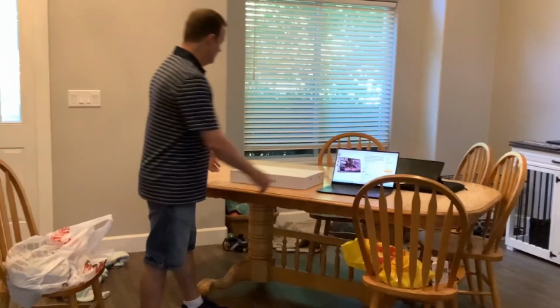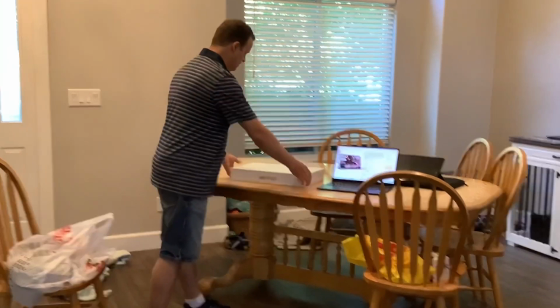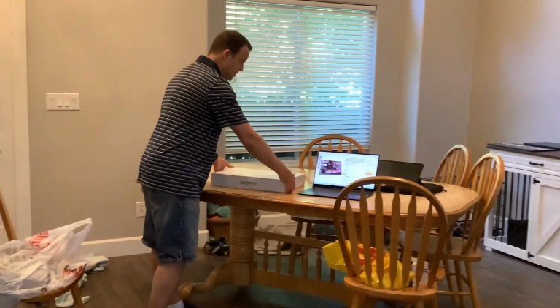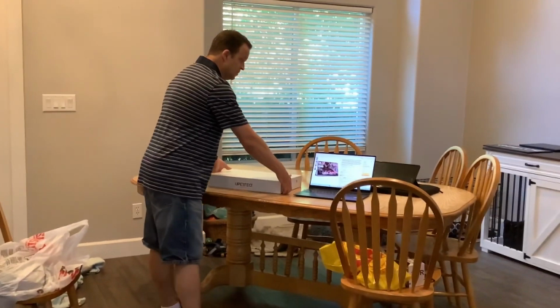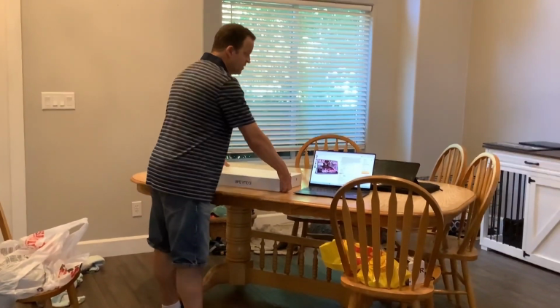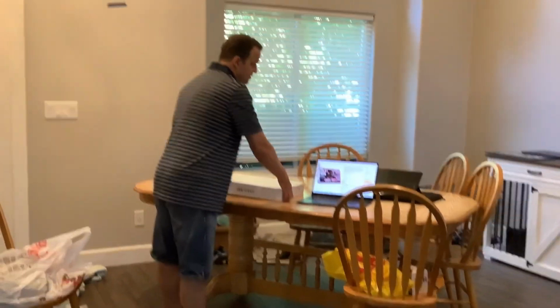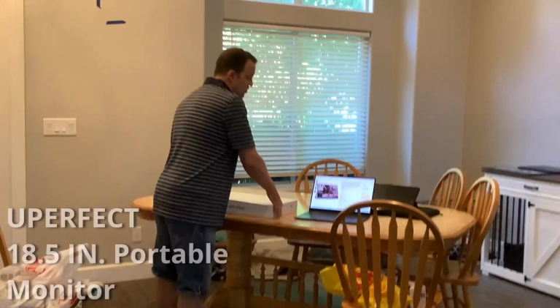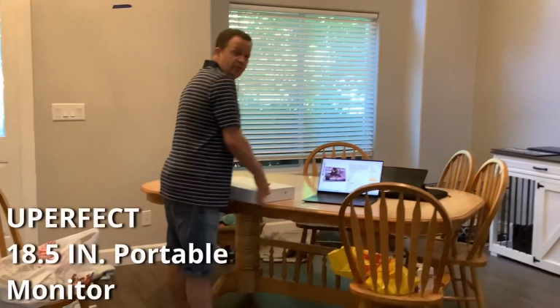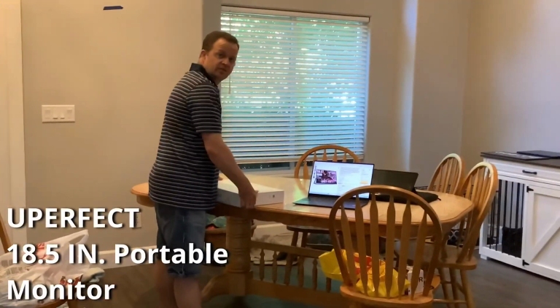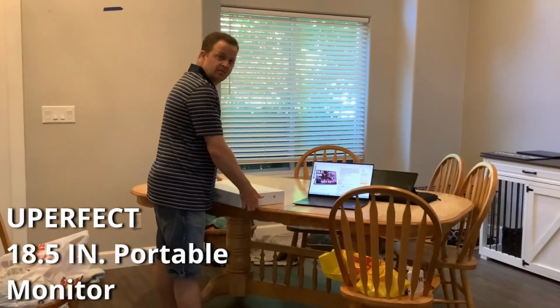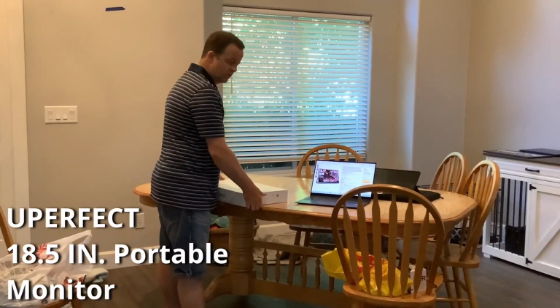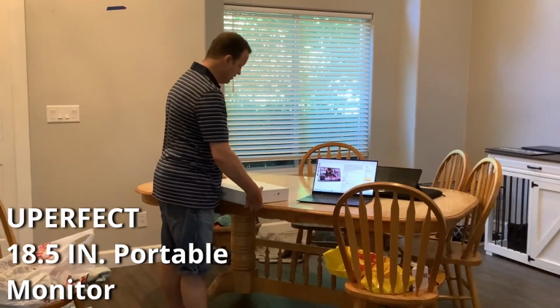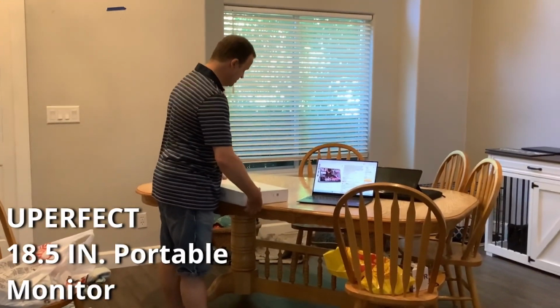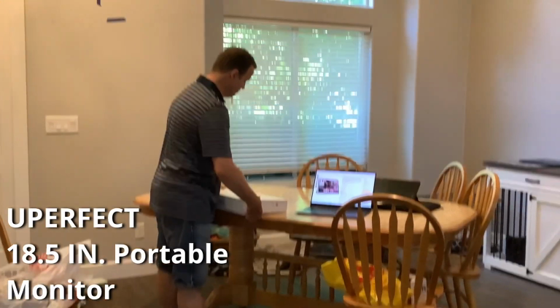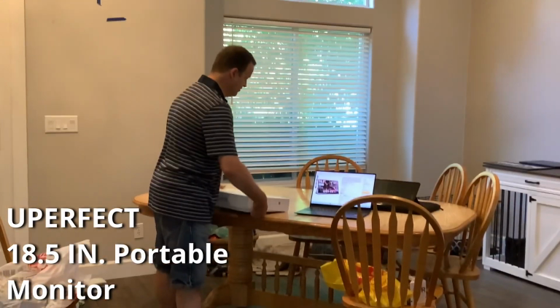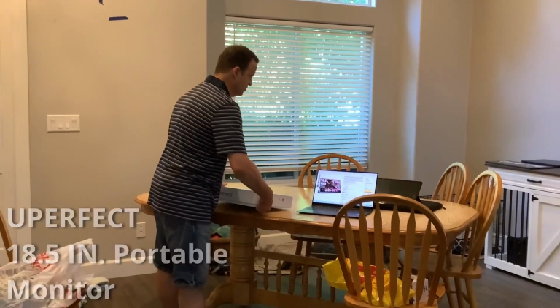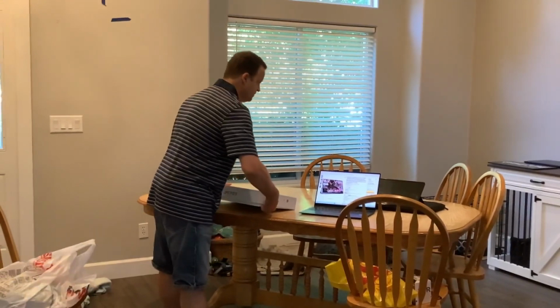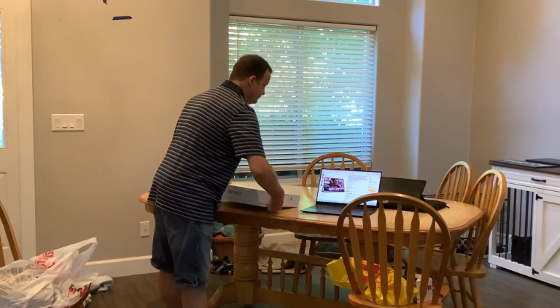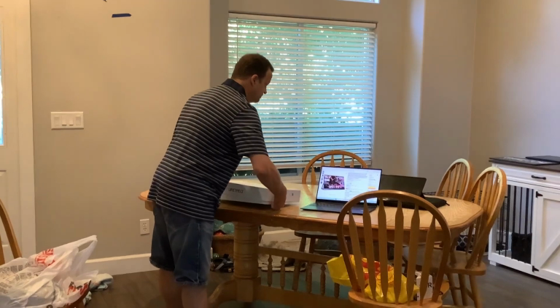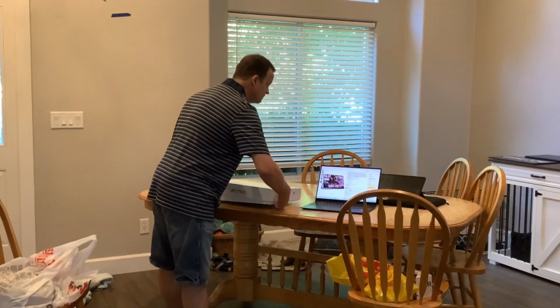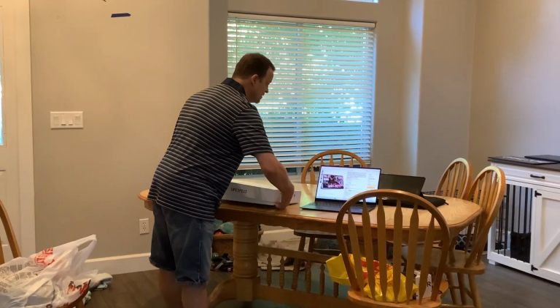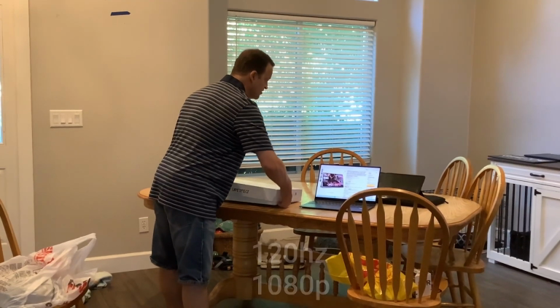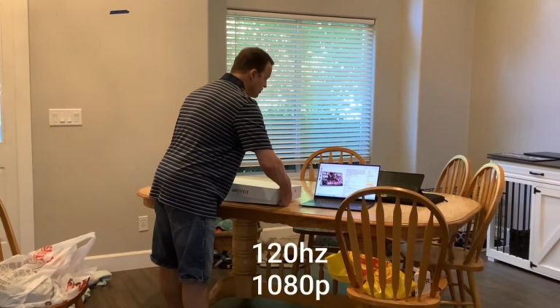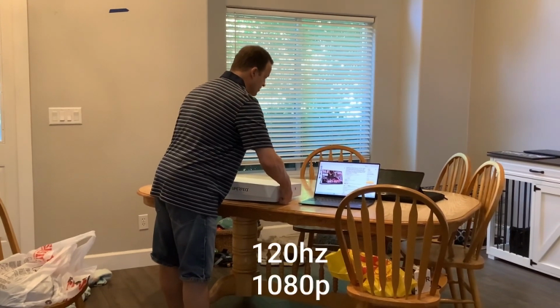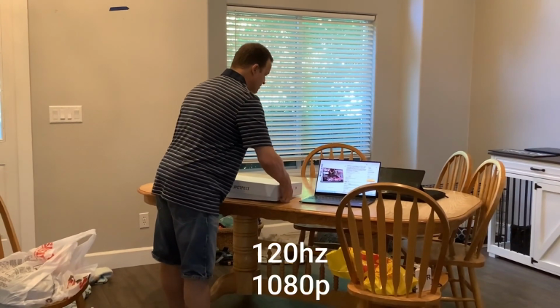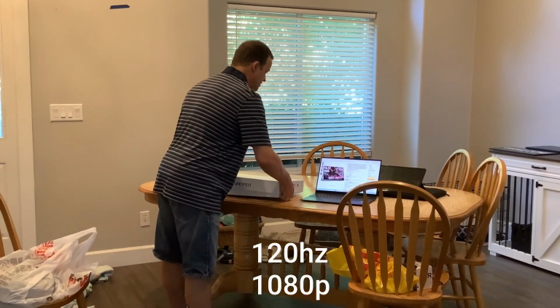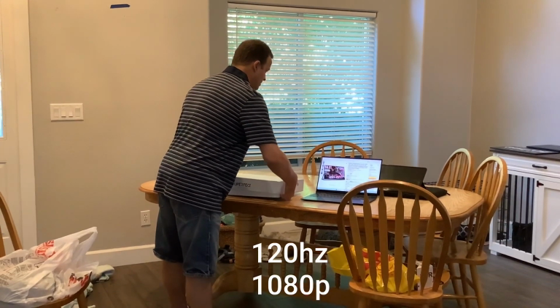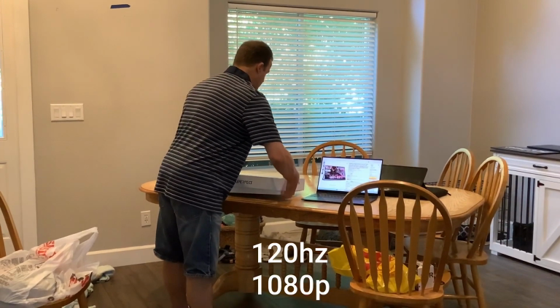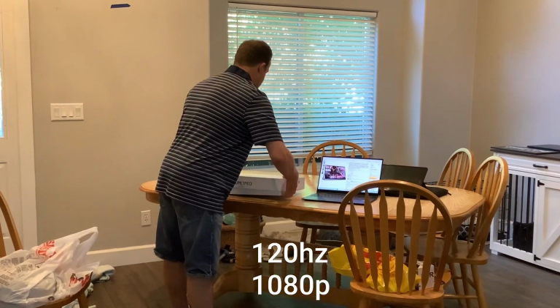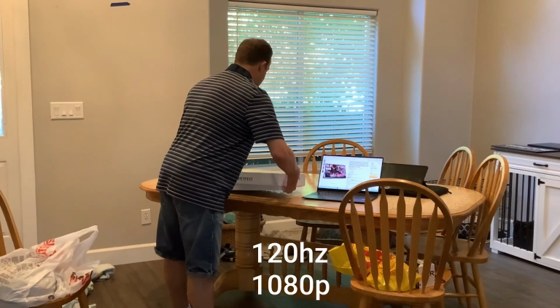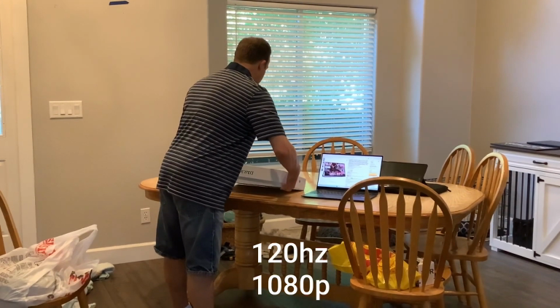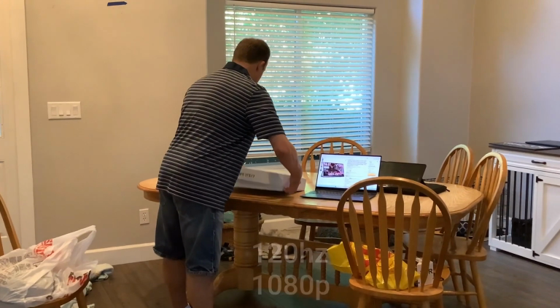This is the Uperfect portable 18.5 inch monitor. It's 120Hz and 1080p.